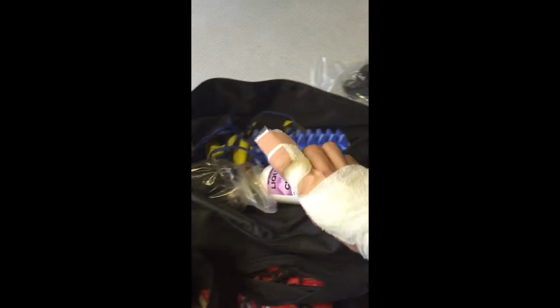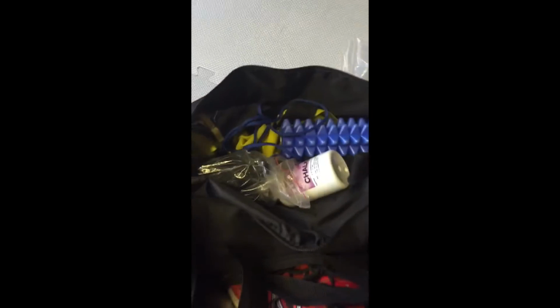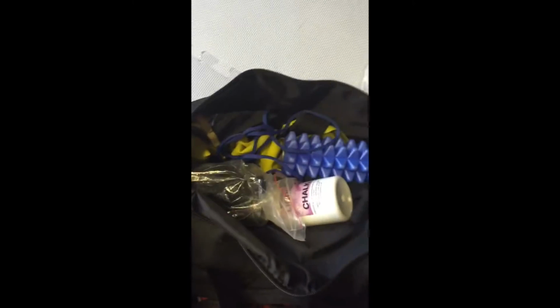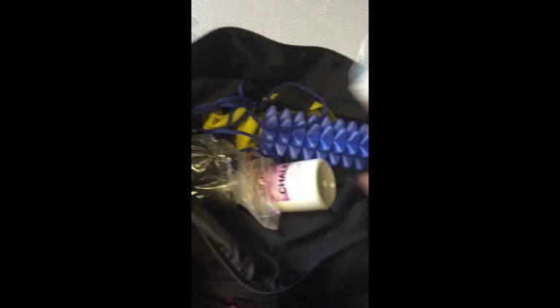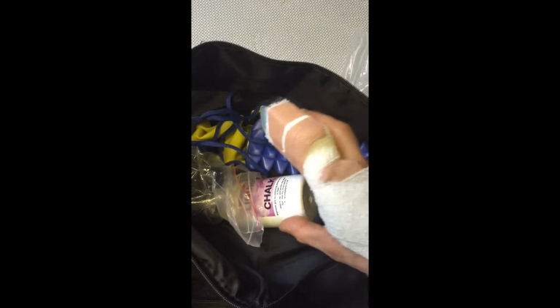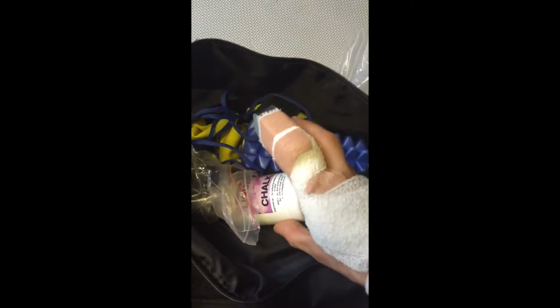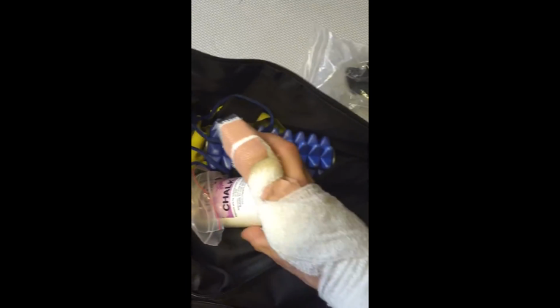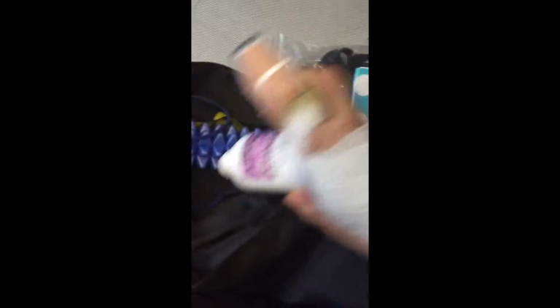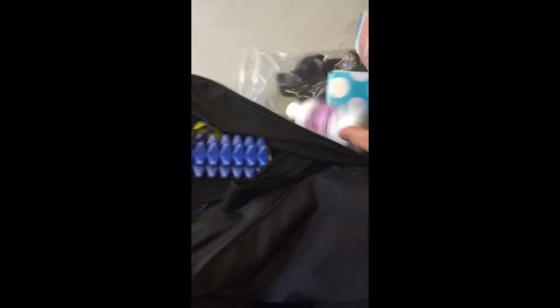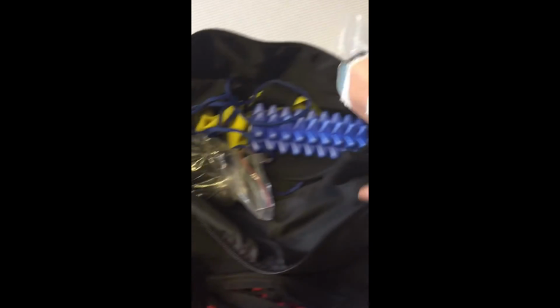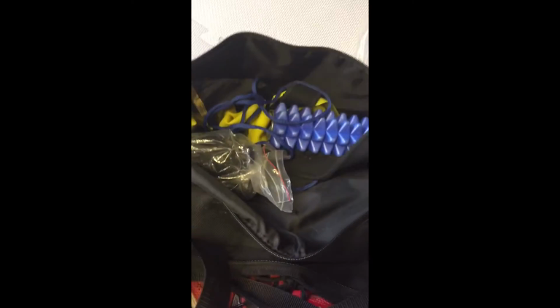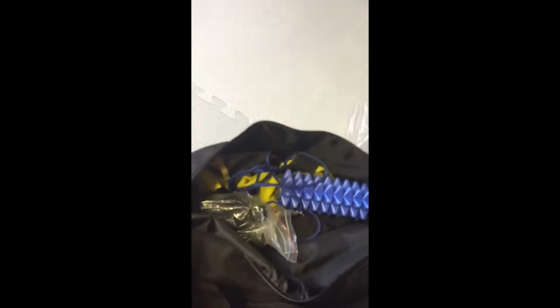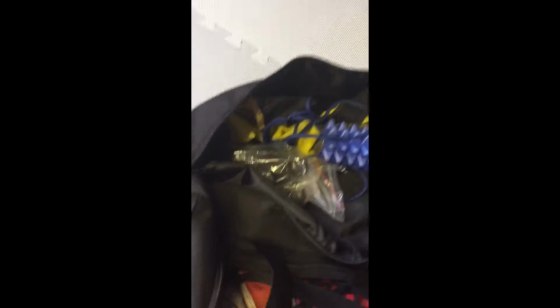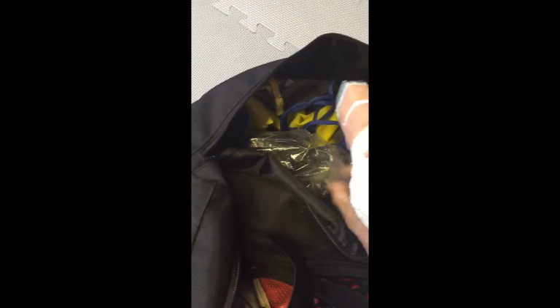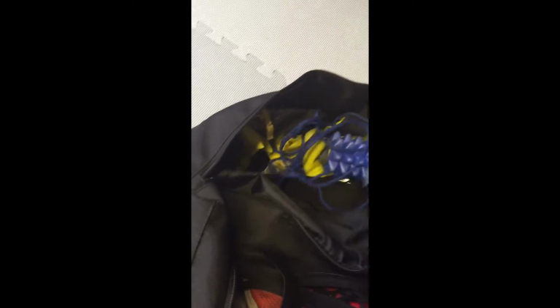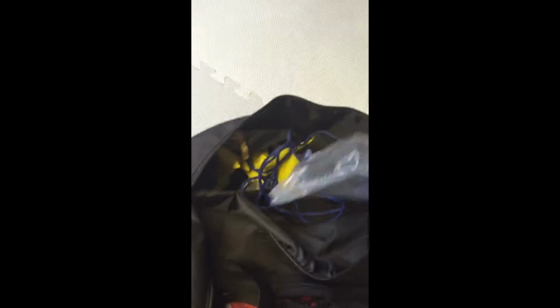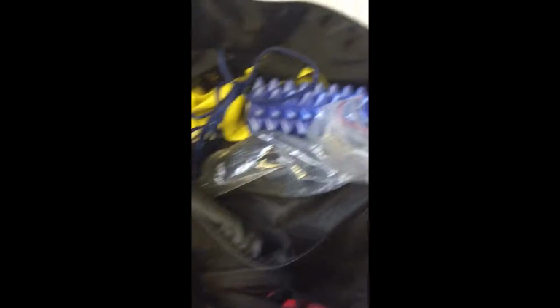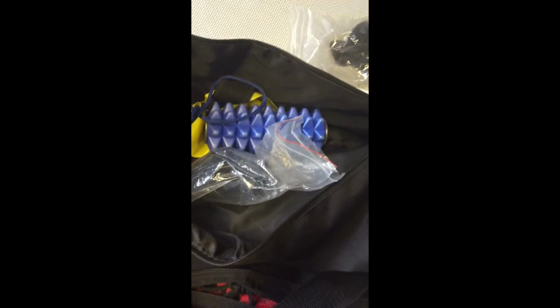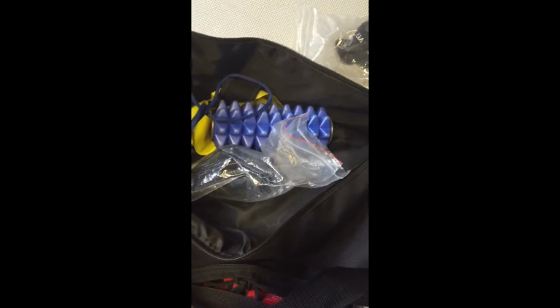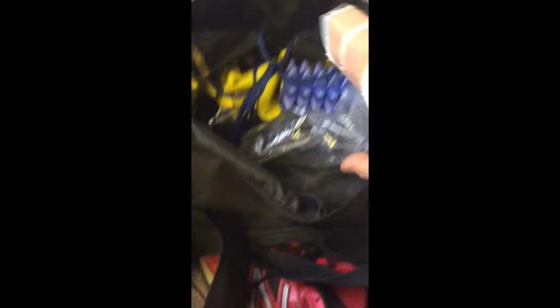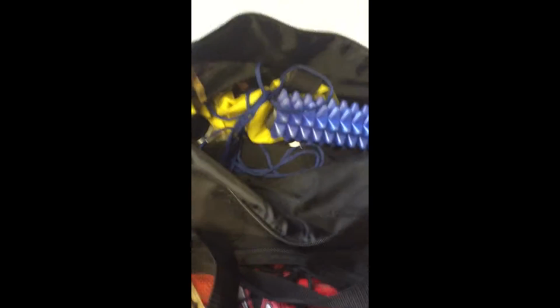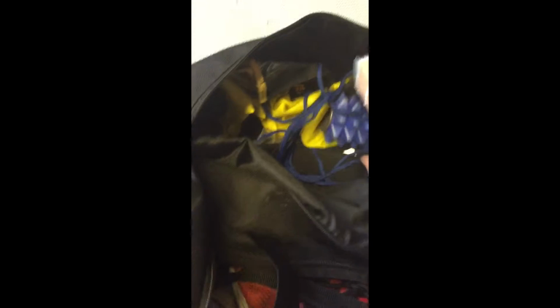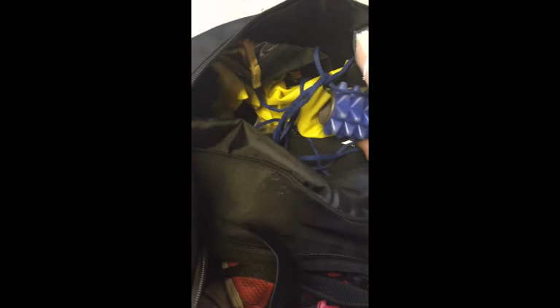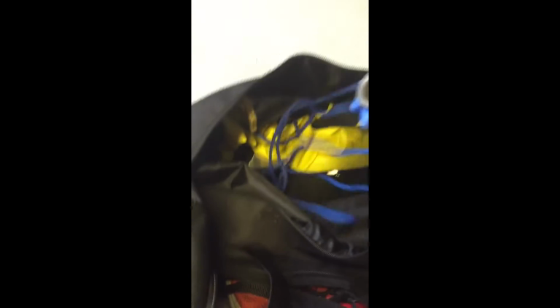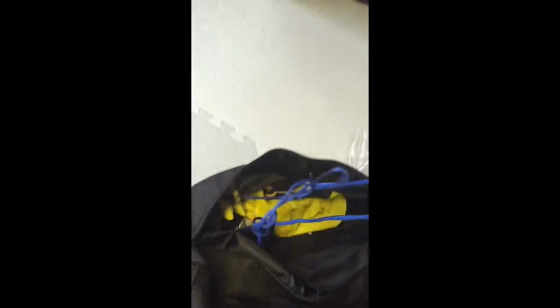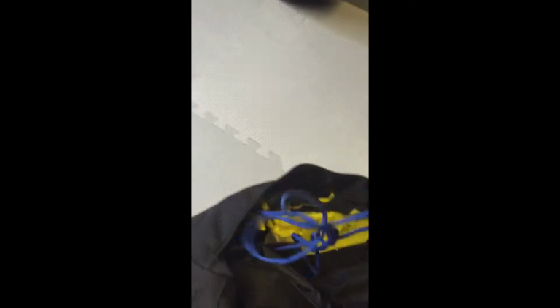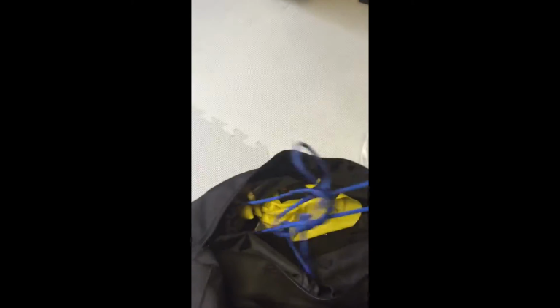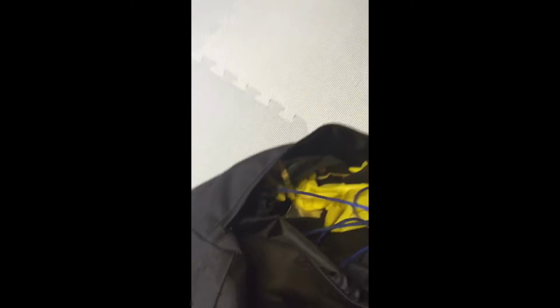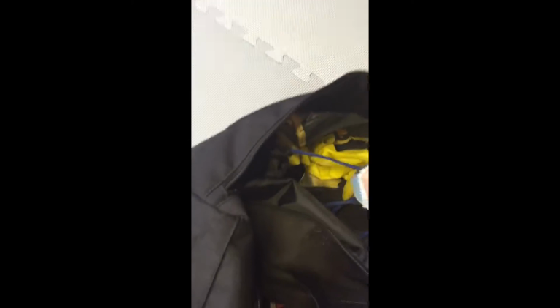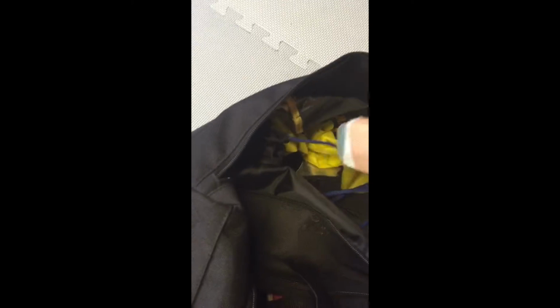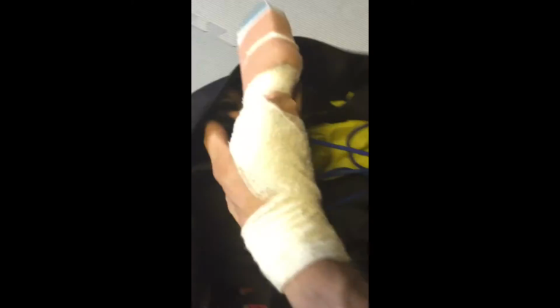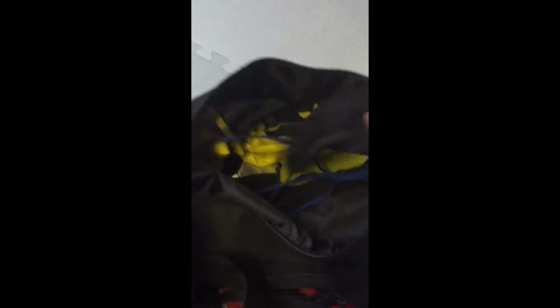I've got some lifting chalk, some straps, my speed rope for double-unders, a mini massager, and a few resistance bands.